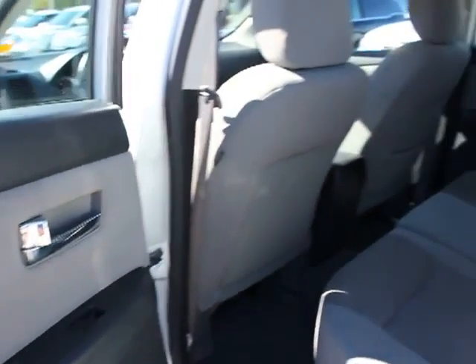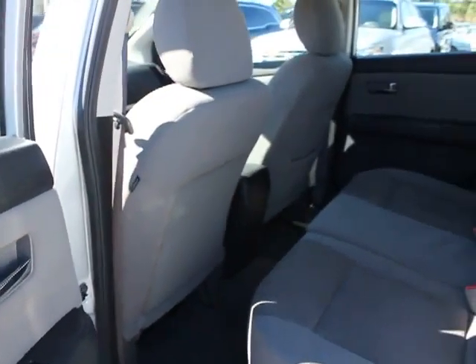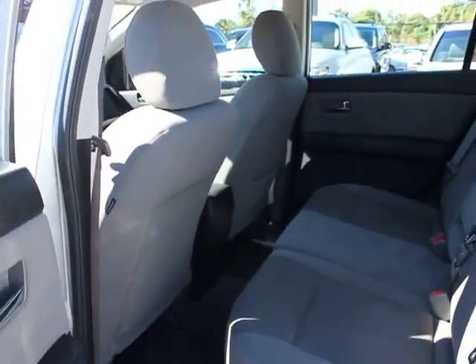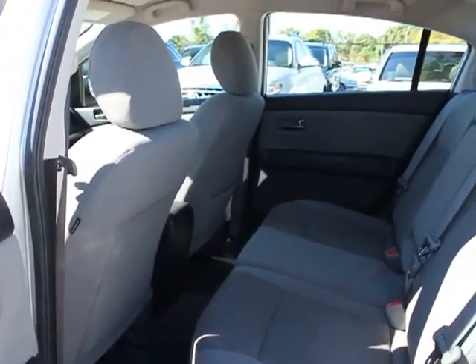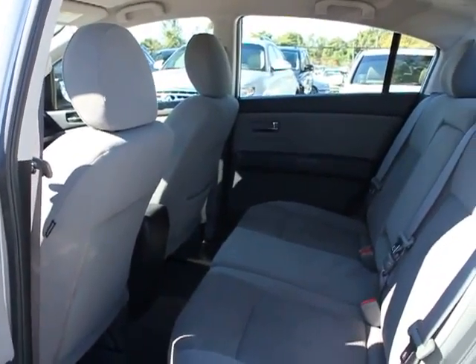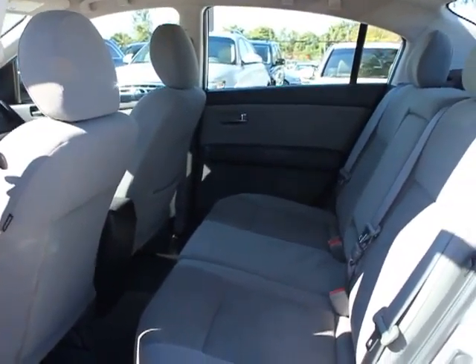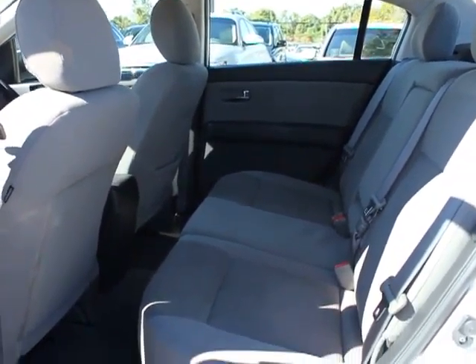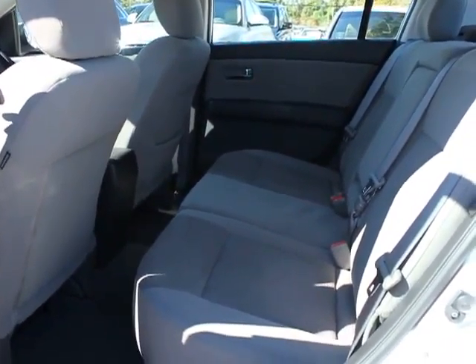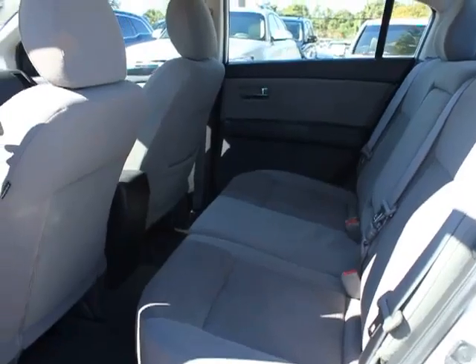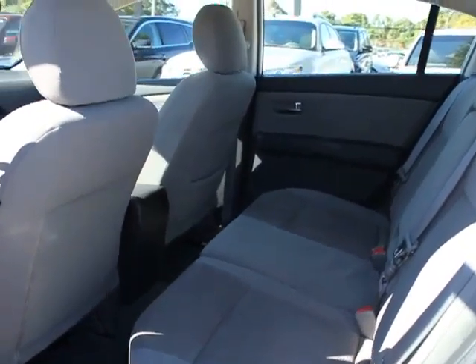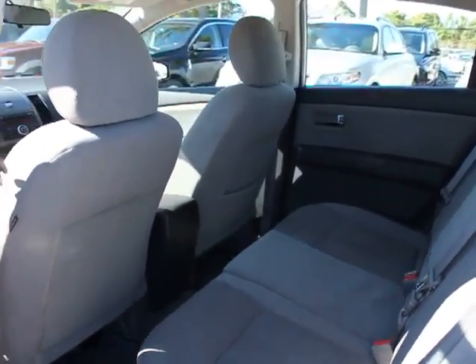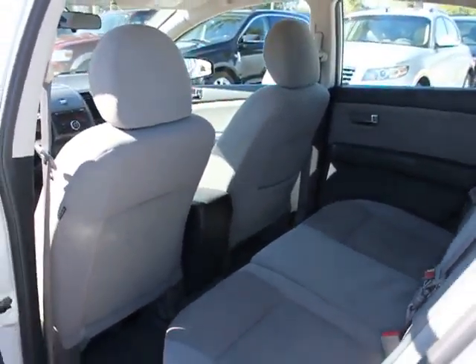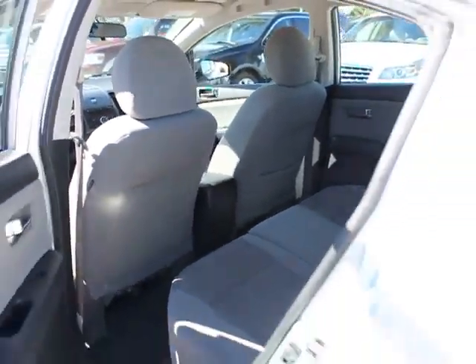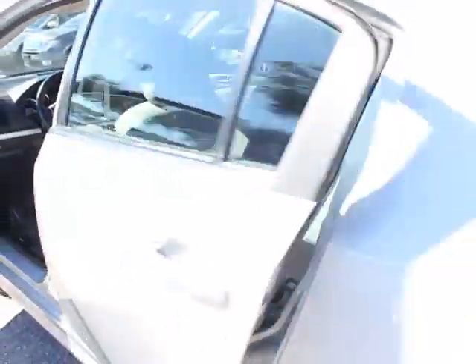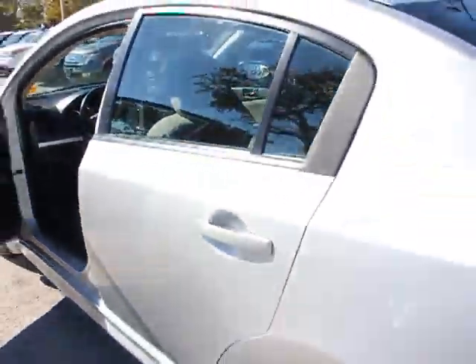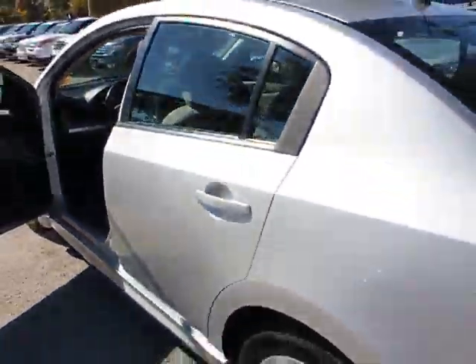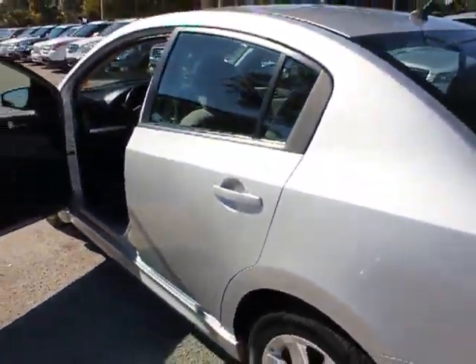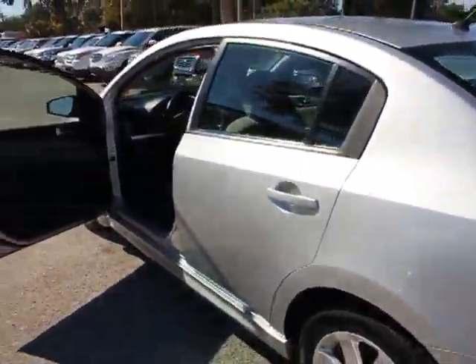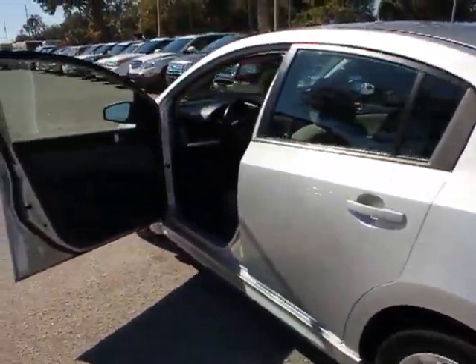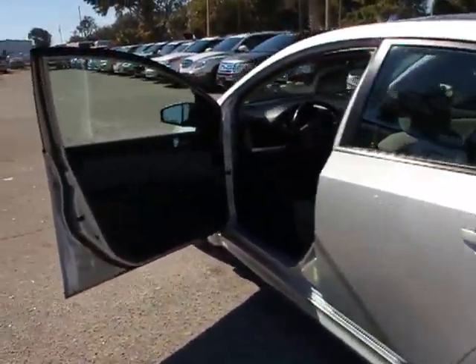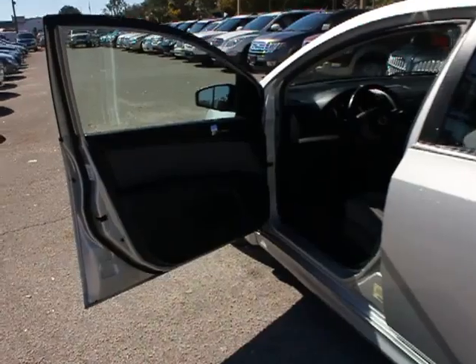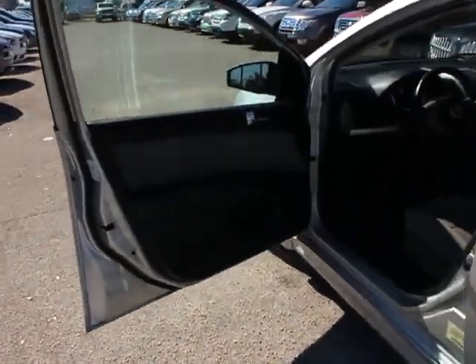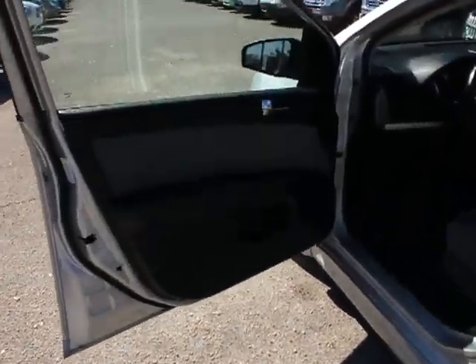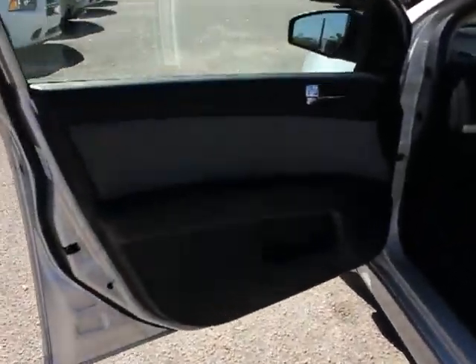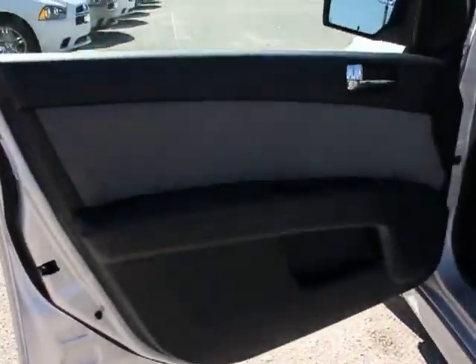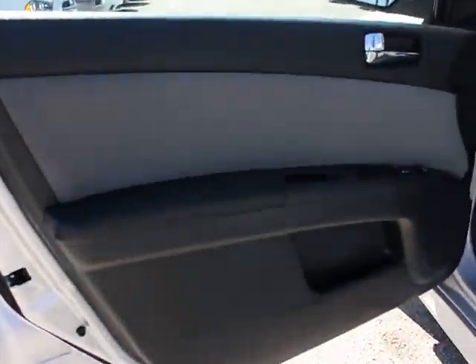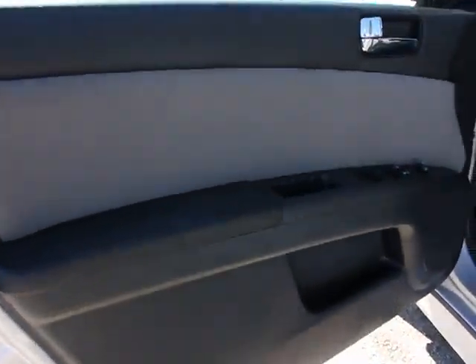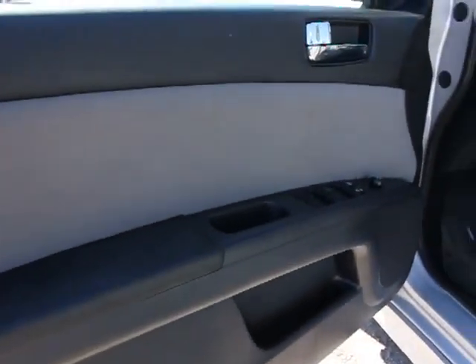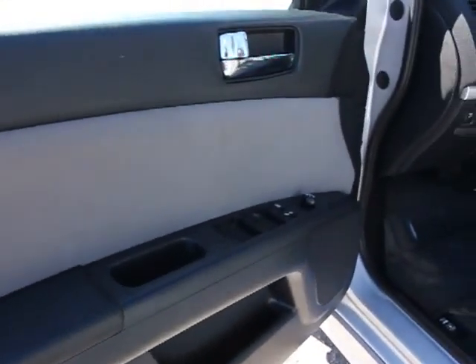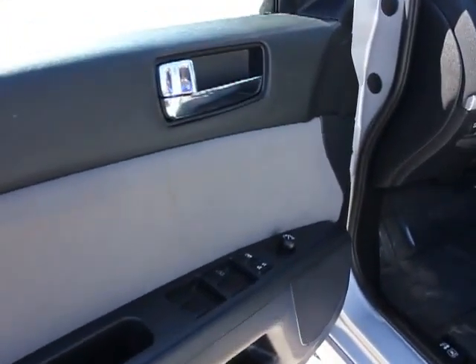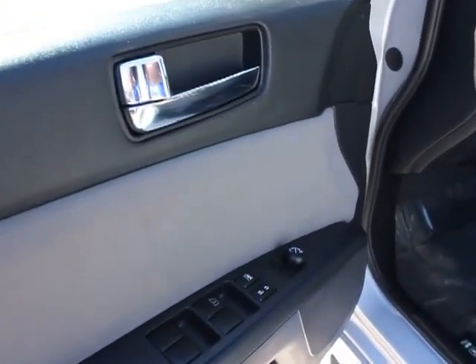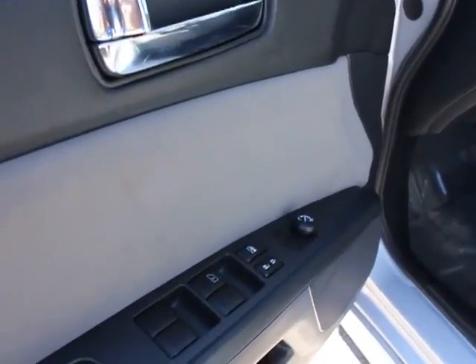Airbags, FWD, child safety rear door locks, rear window defroster, side airbag system, power door locks, cargo area light, ventilated front disc brakes, traction control system.